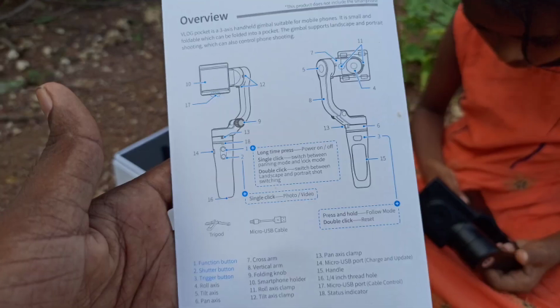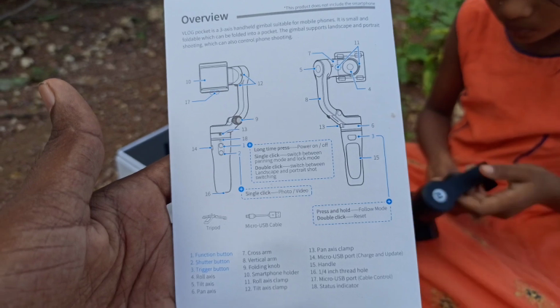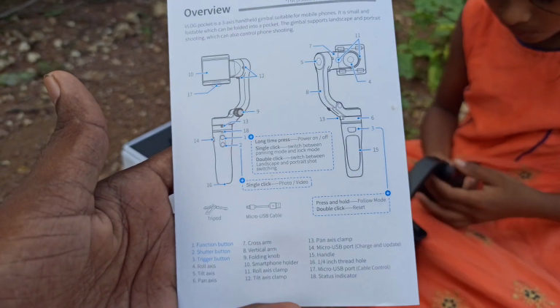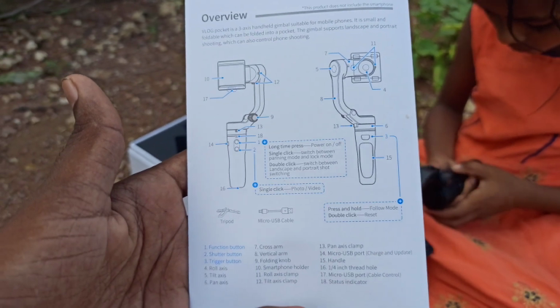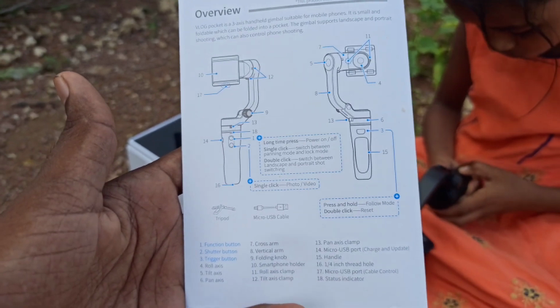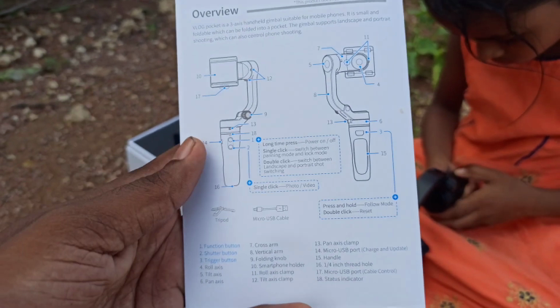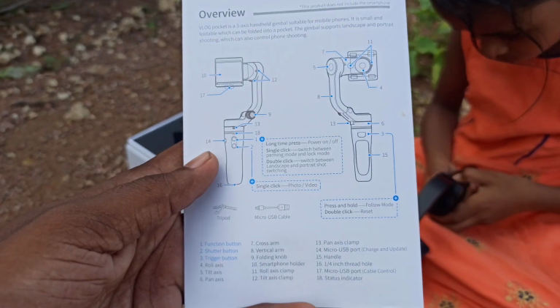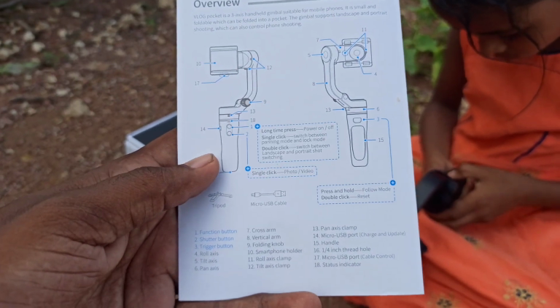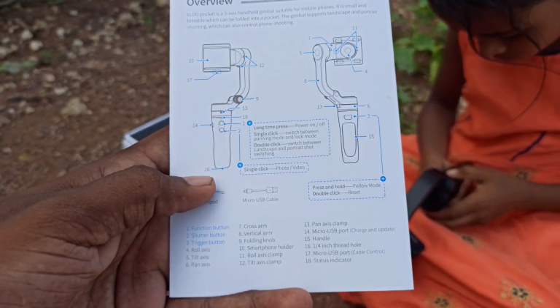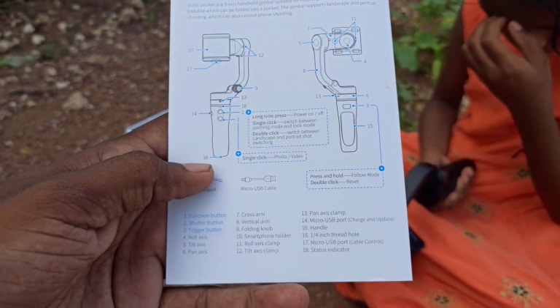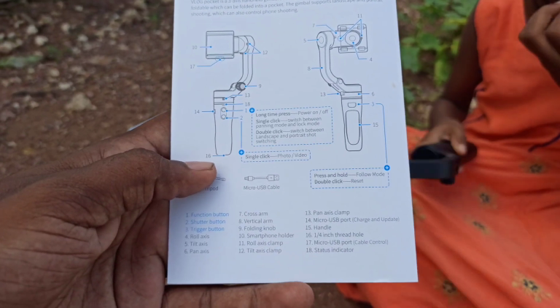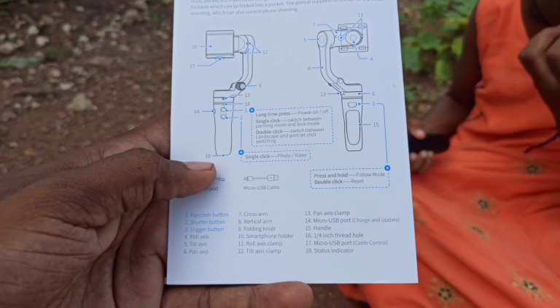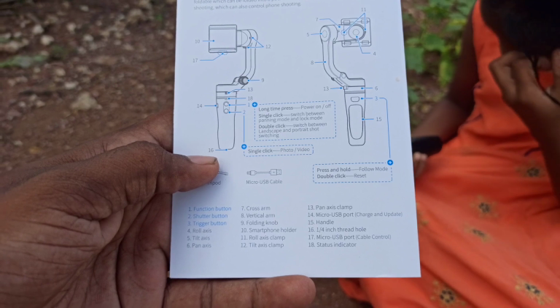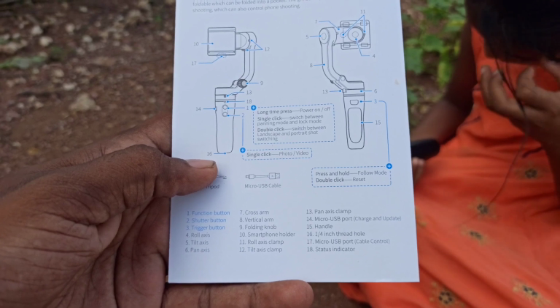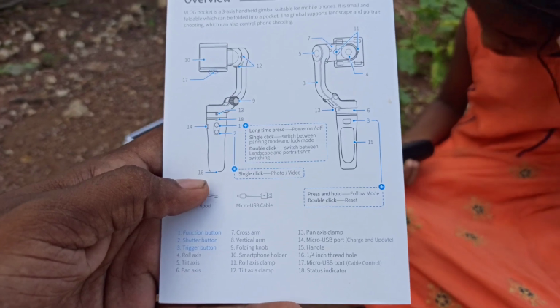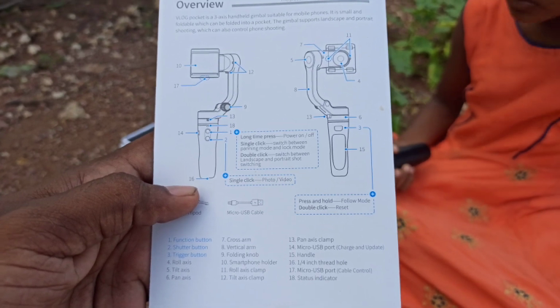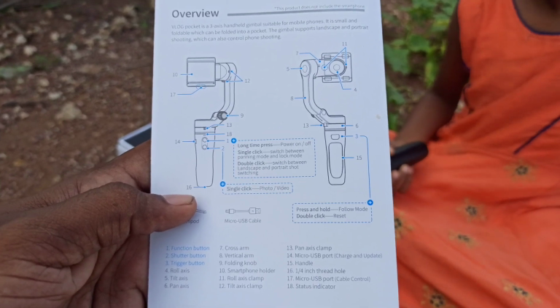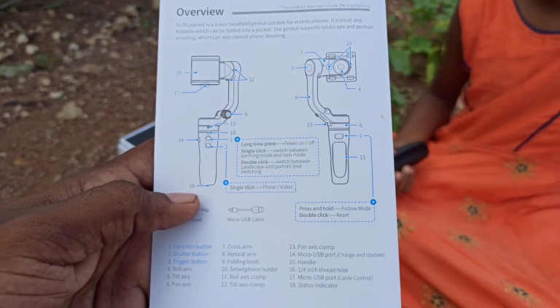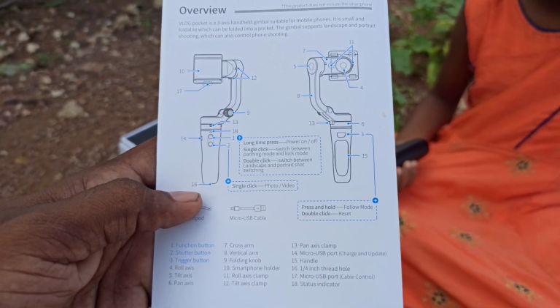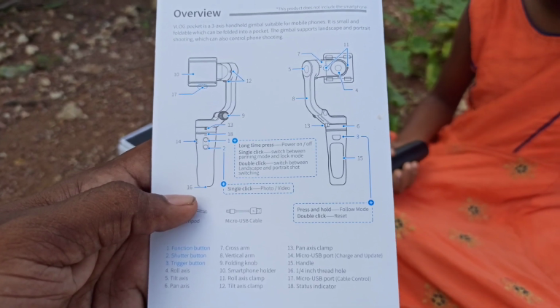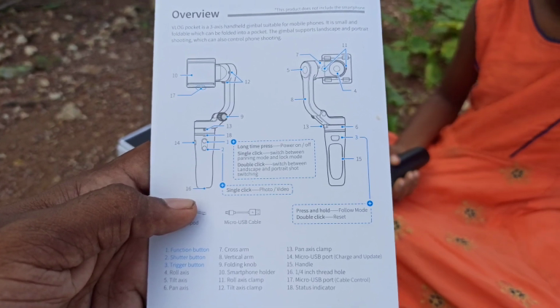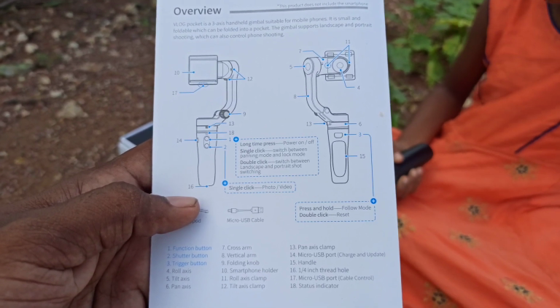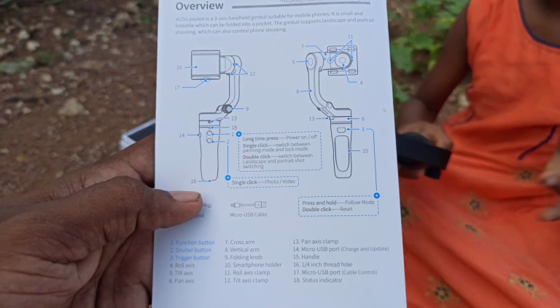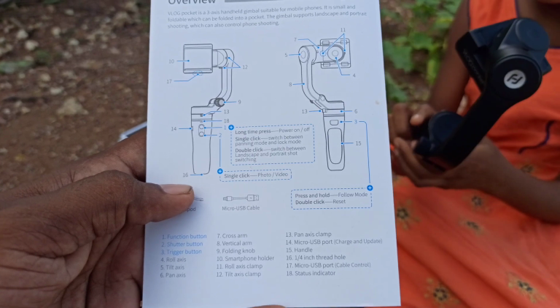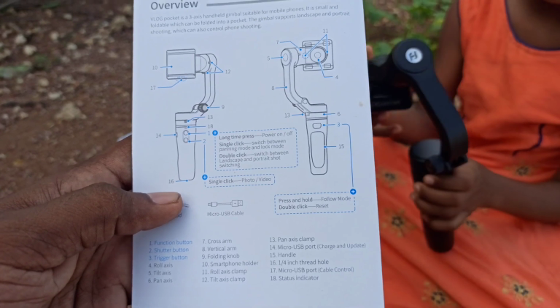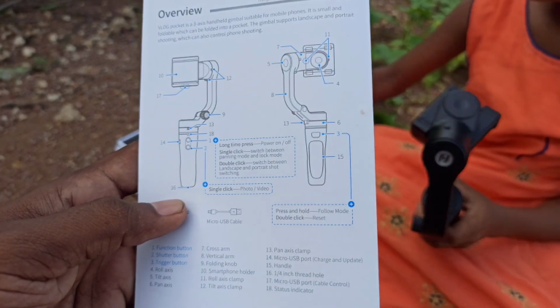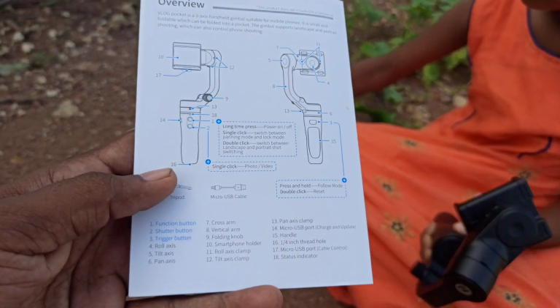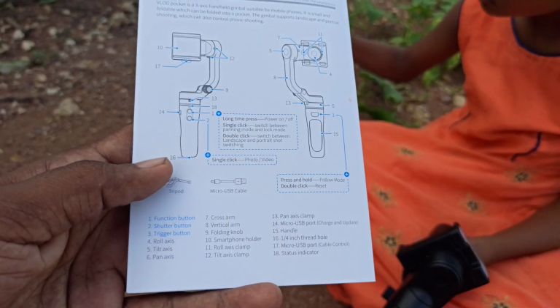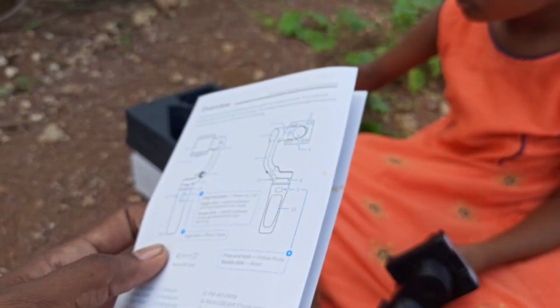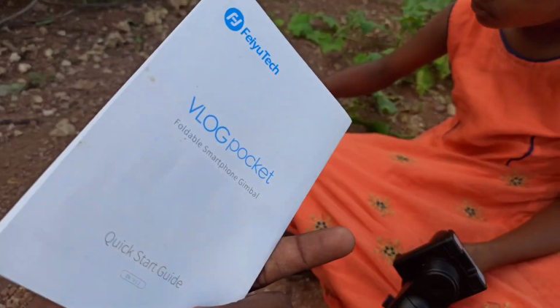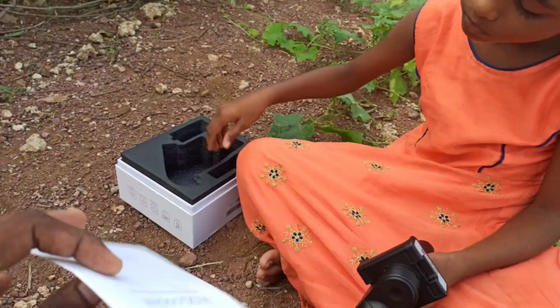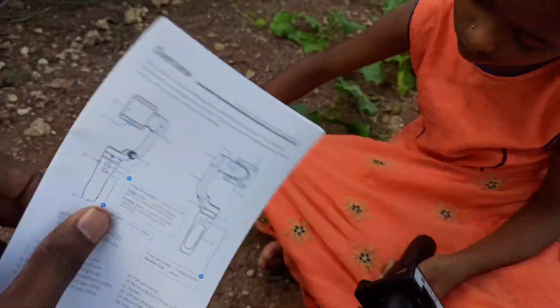Before we set up, we'll just look at the user manual. It's very lengthy — around 18 parts — and it's too boring to go through each one by one, so I'll just quickly show you the gimbal itself and then how to set up.